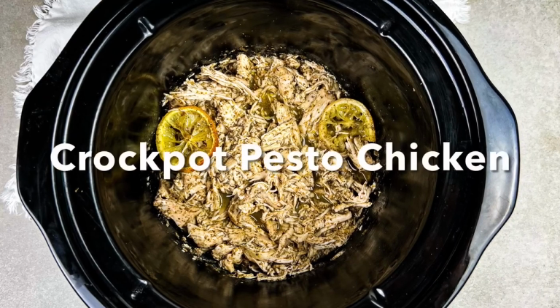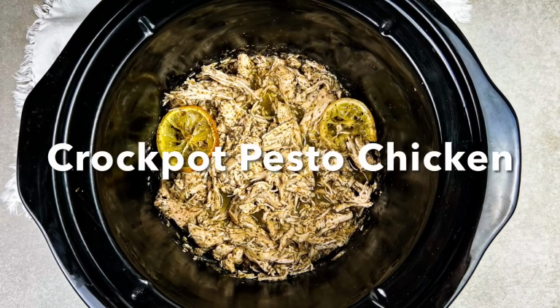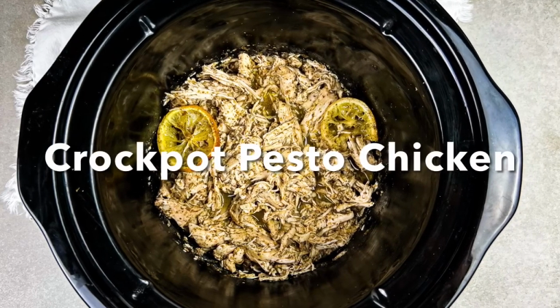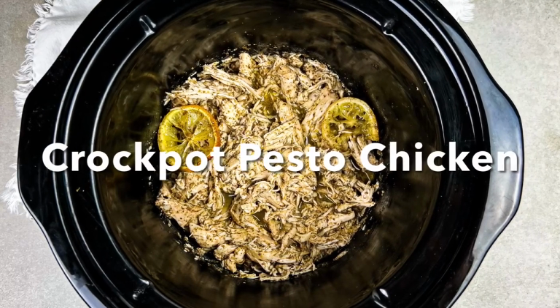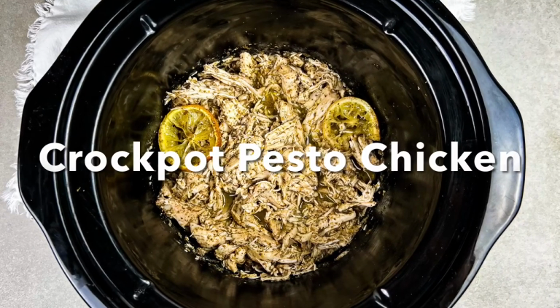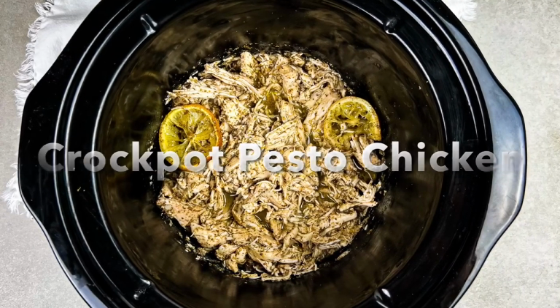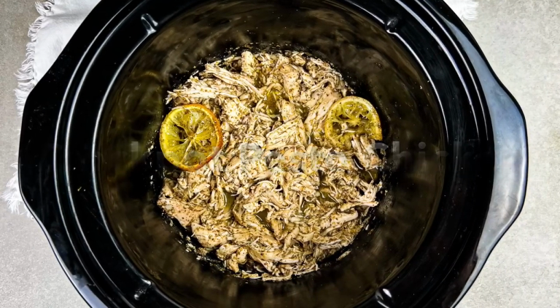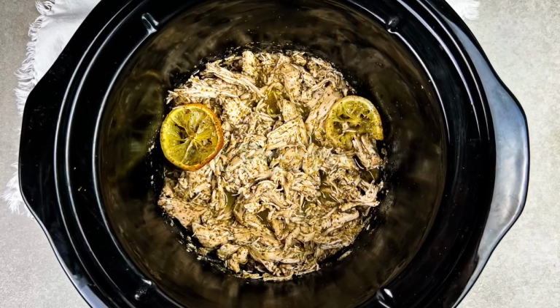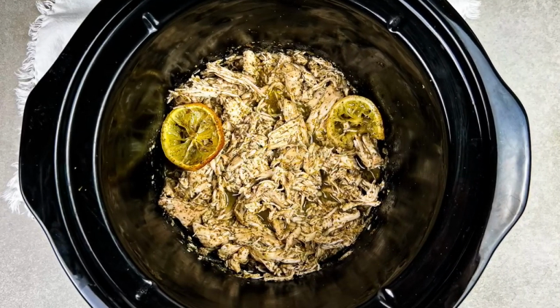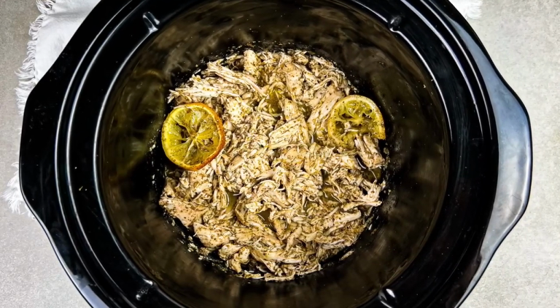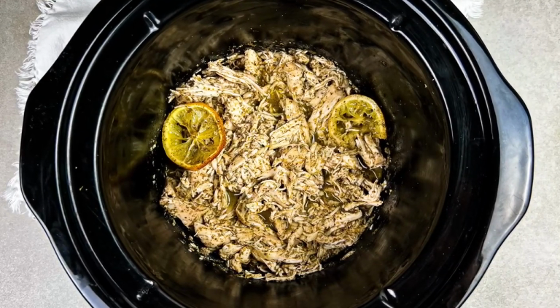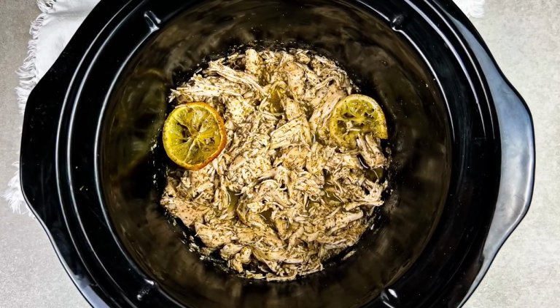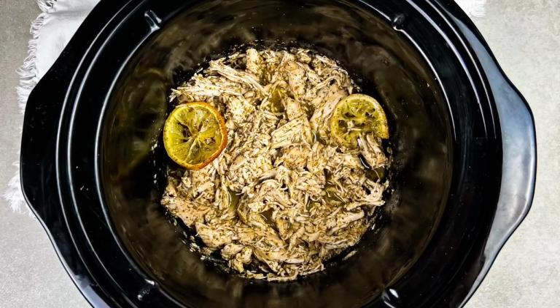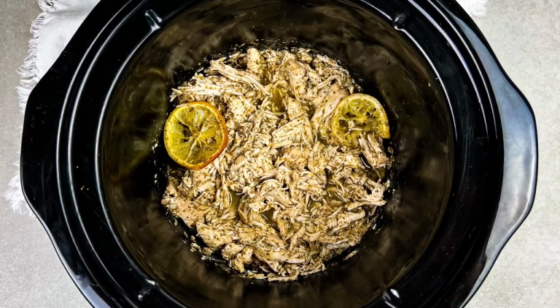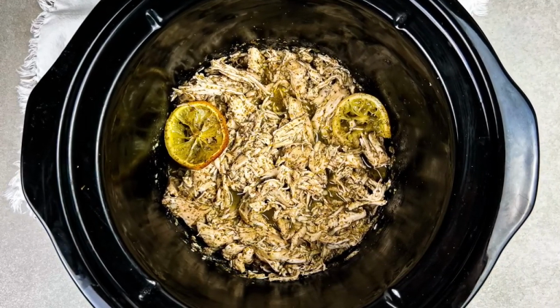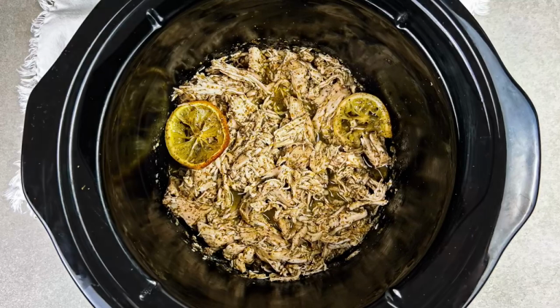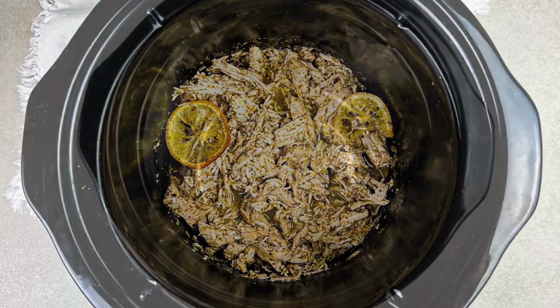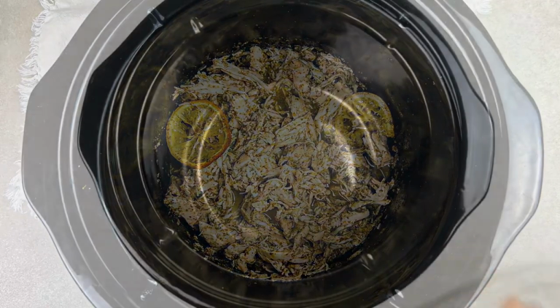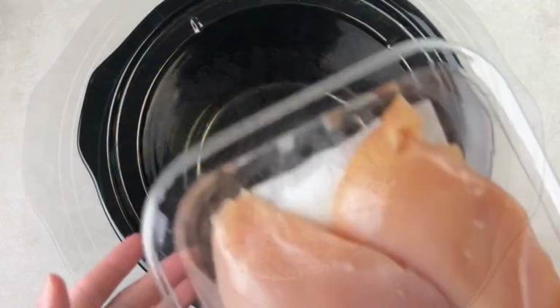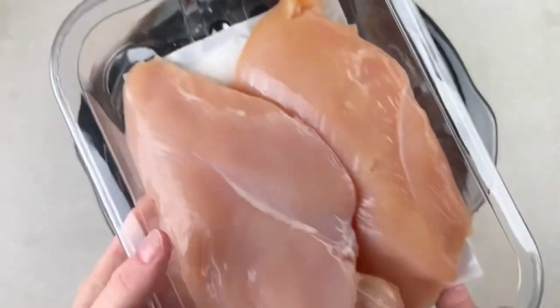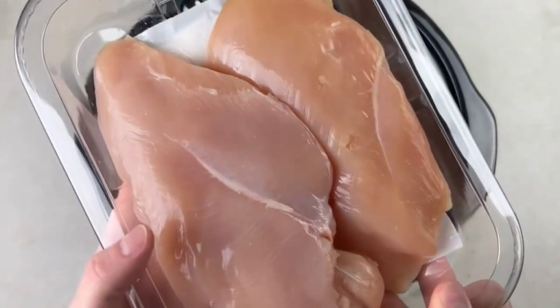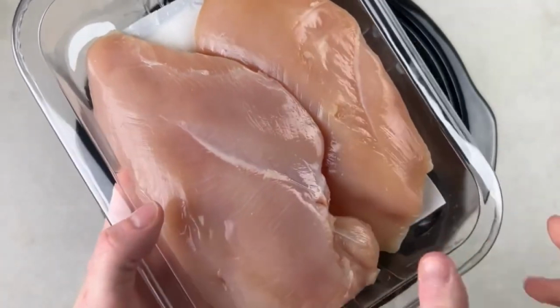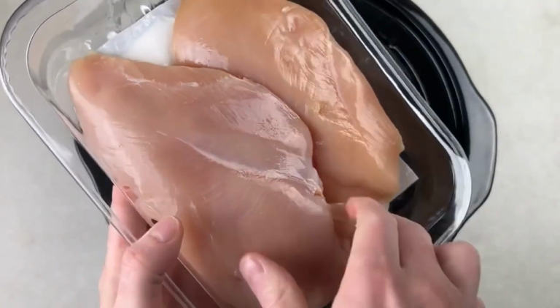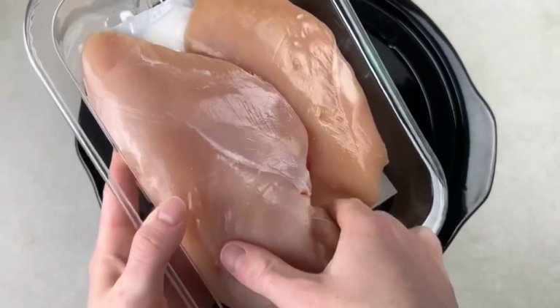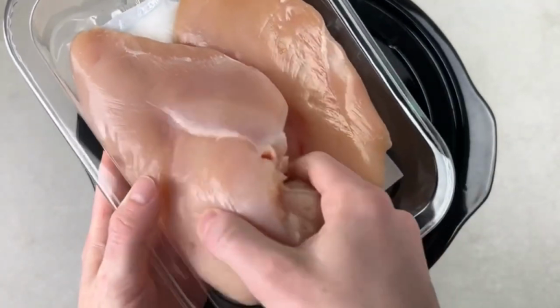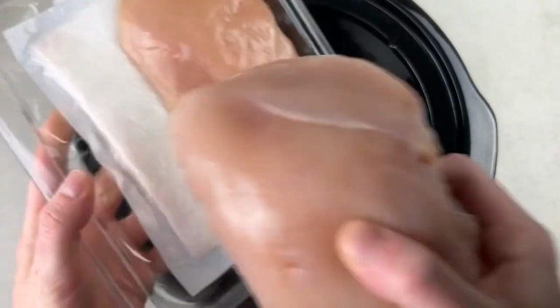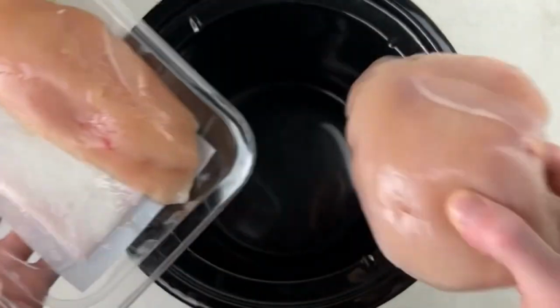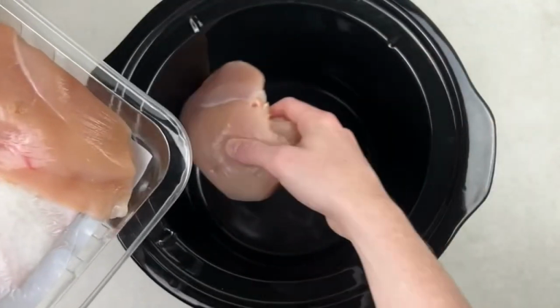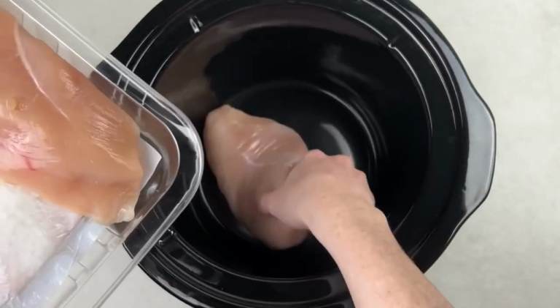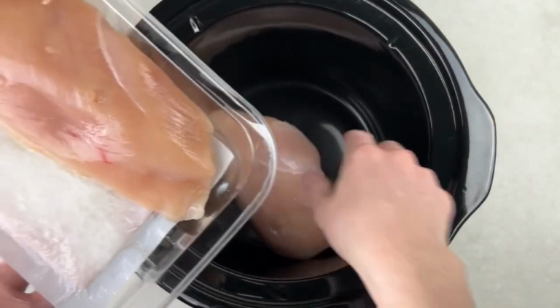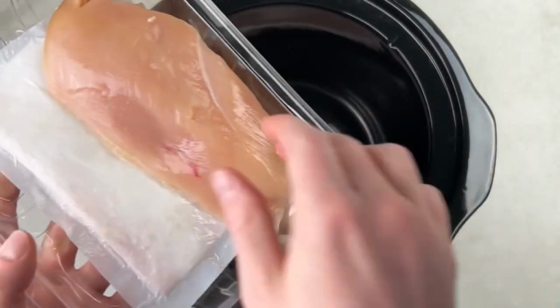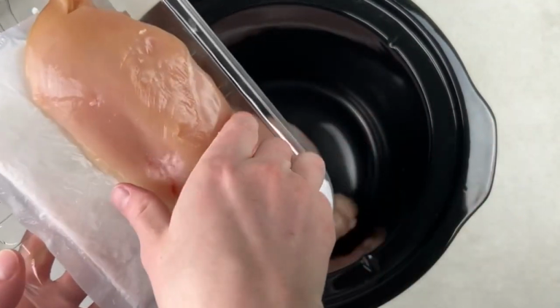Let's make delicious crockpot pesto chicken with only four main ingredients plus salt and pepper. To get started, you're going to need two chicken breasts, eight to nine ounces each.